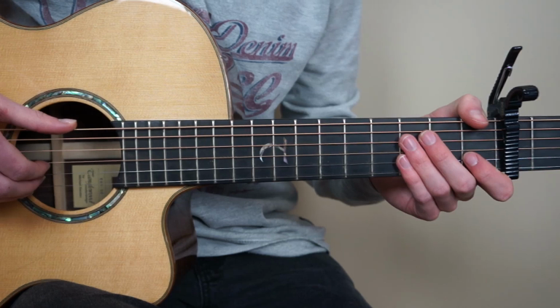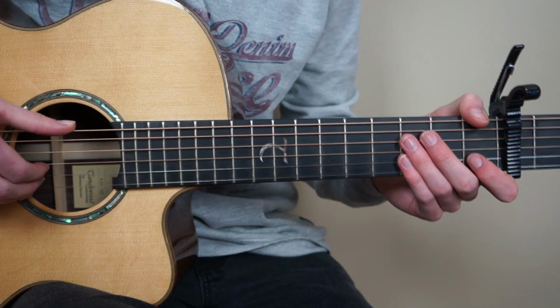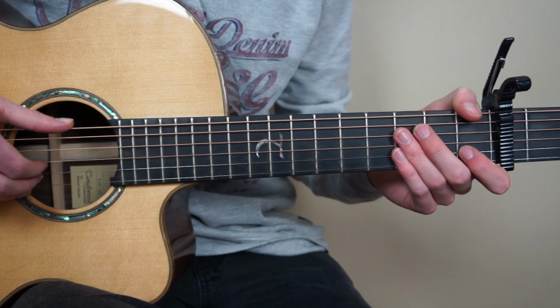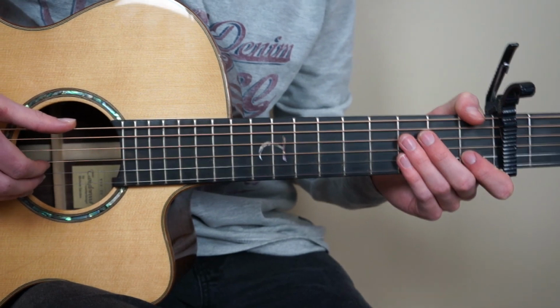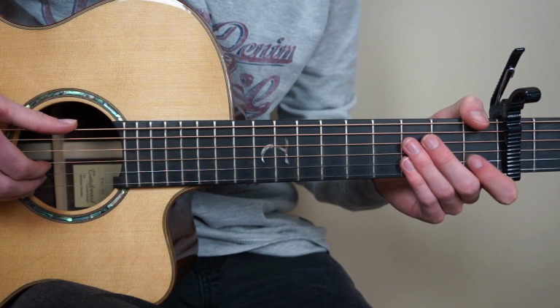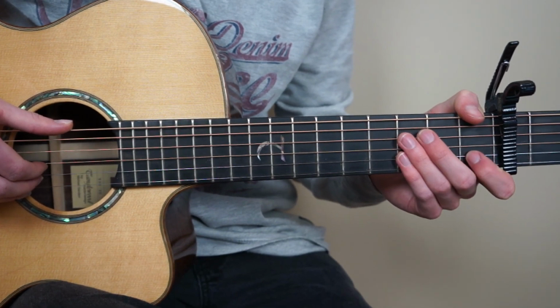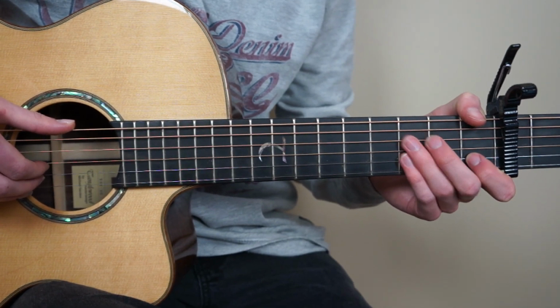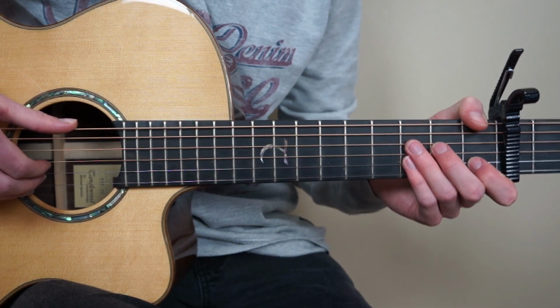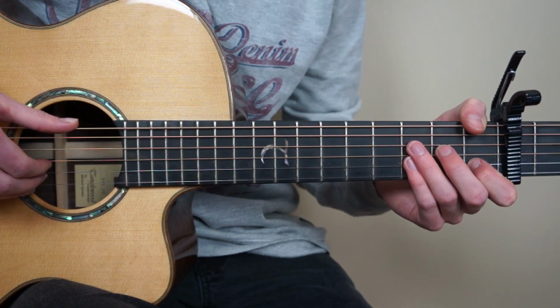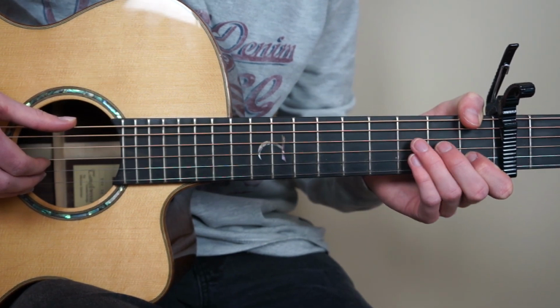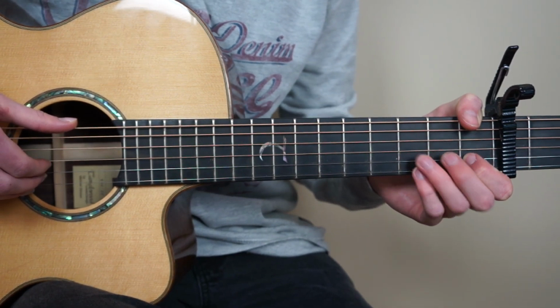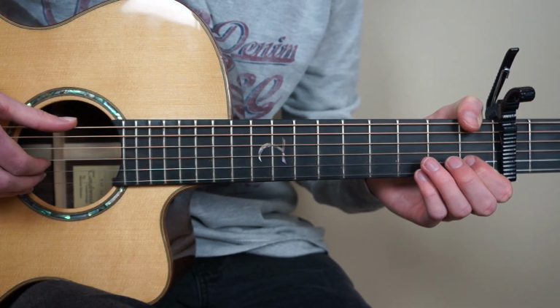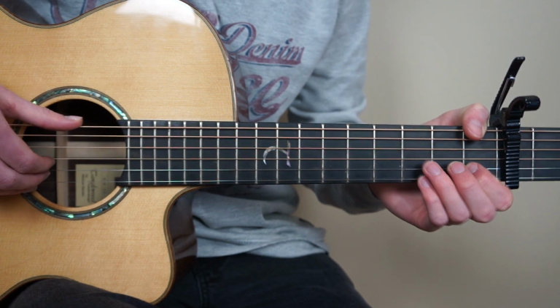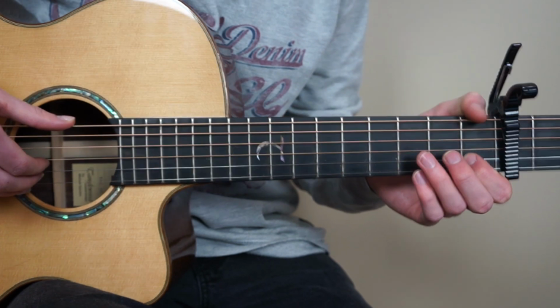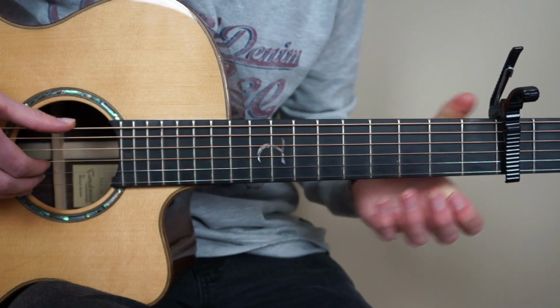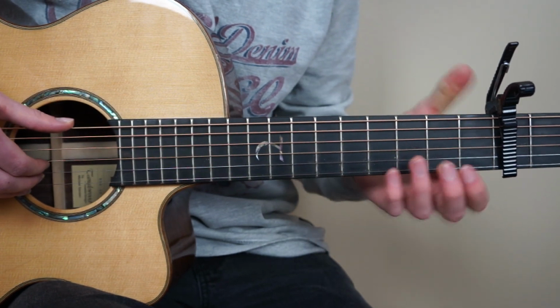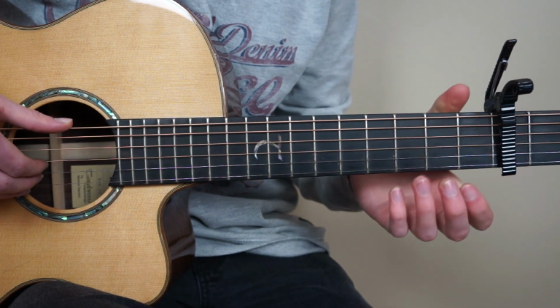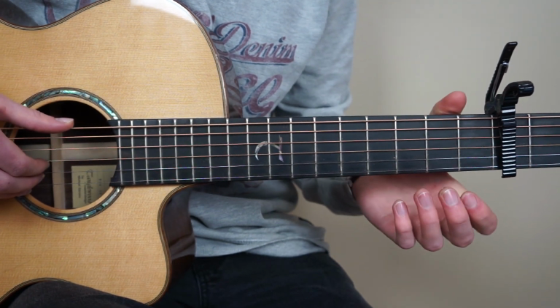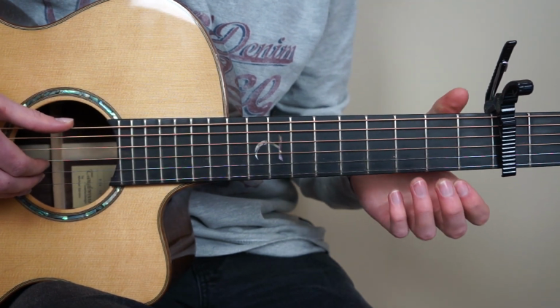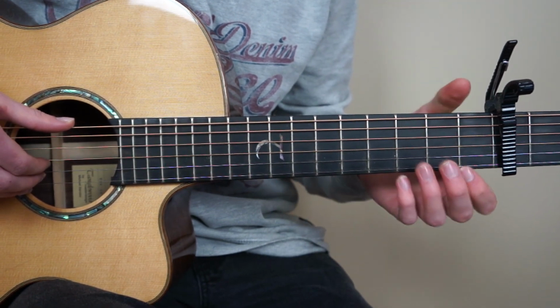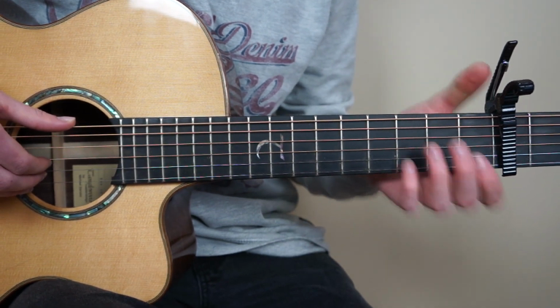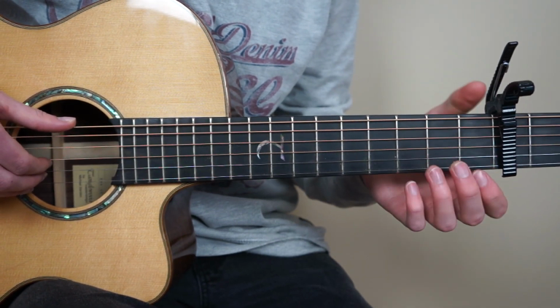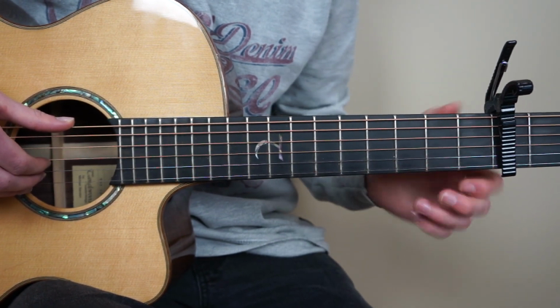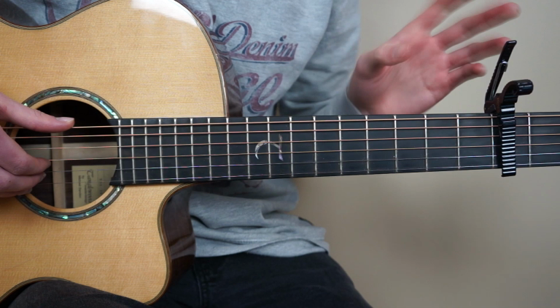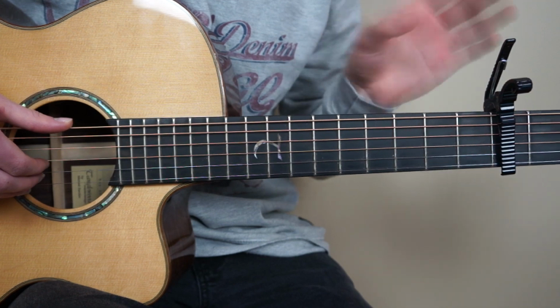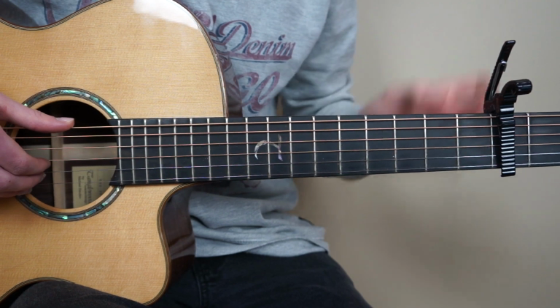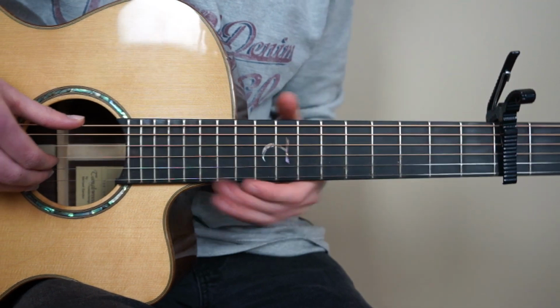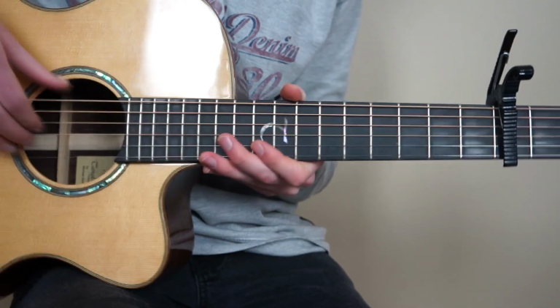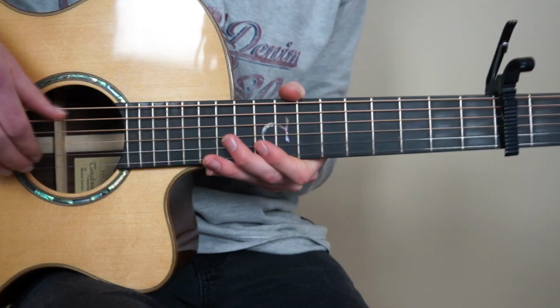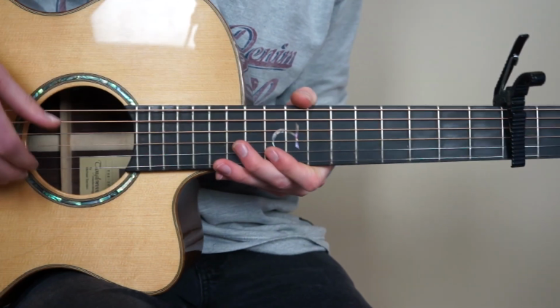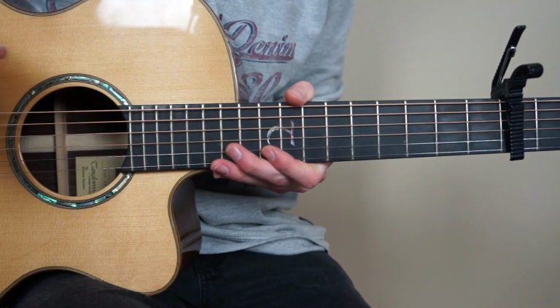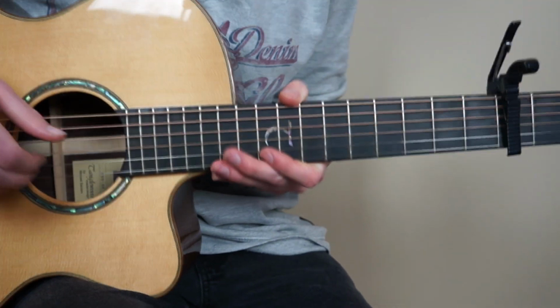Welcome to the second part of my fingerstyle guitar tutorial of Scared To Be Lonely by Martin Garrix. In this tutorial we're going to learn the chorus of the song and the post-chorus. Then we know my whole arrangement. So what we're going to learn in this tutorial is going to sound like this.